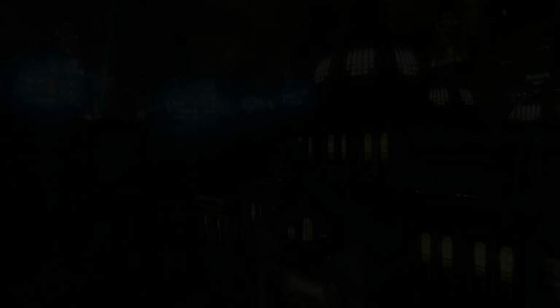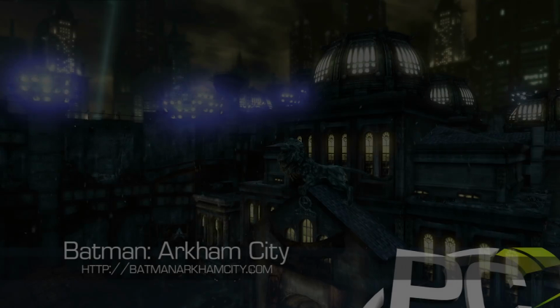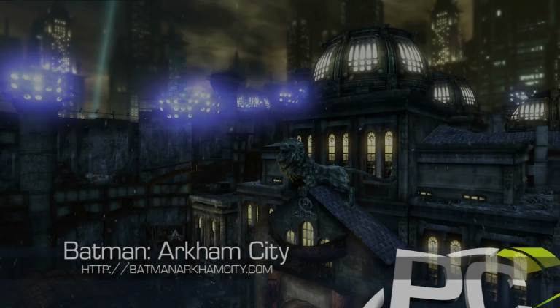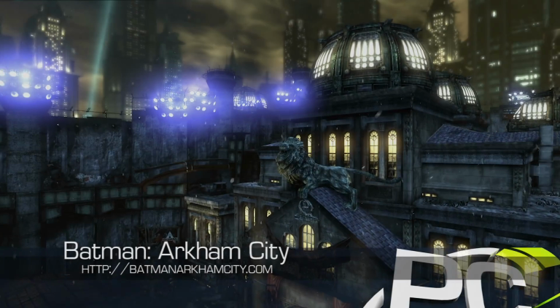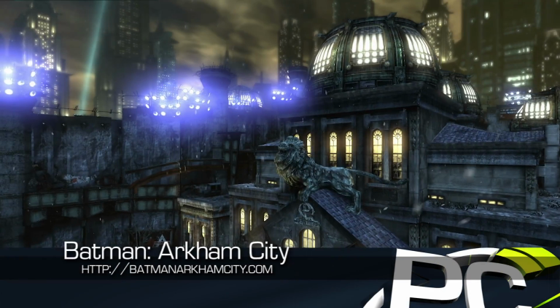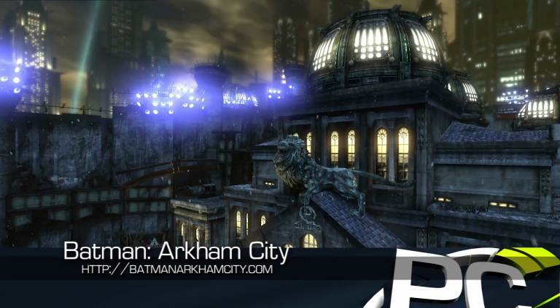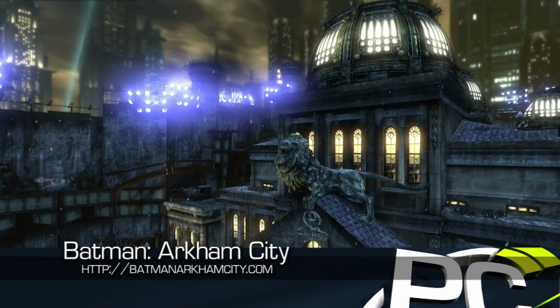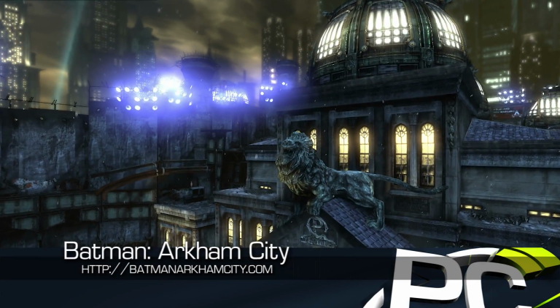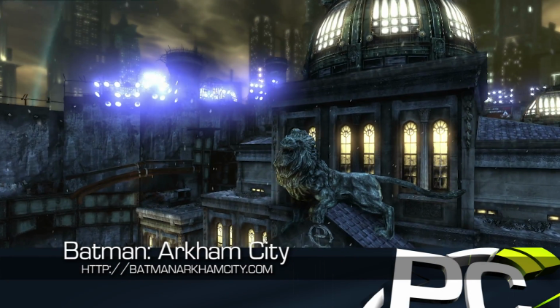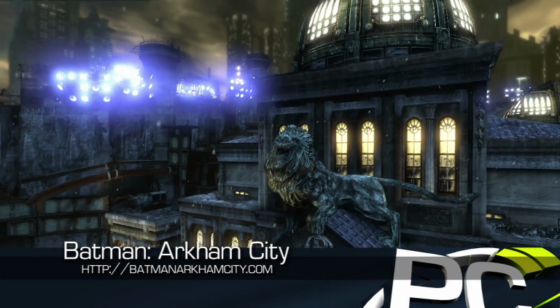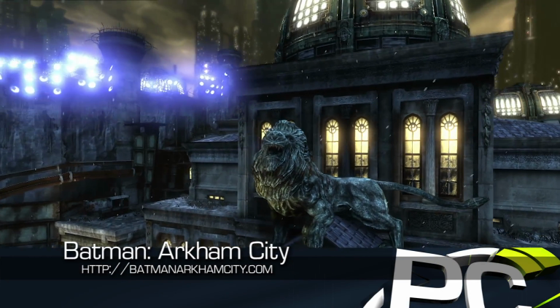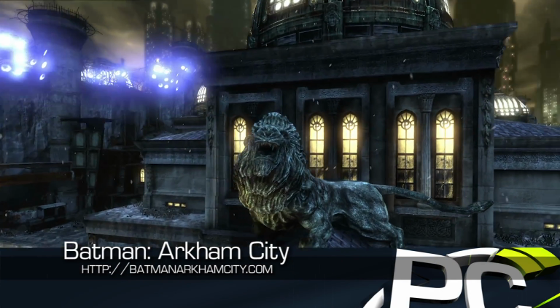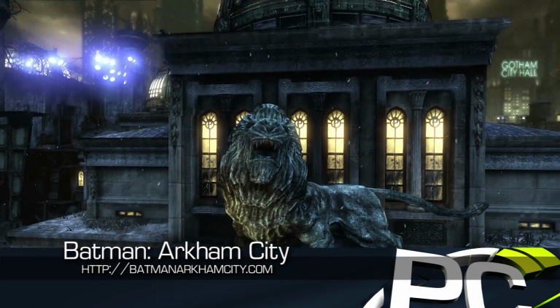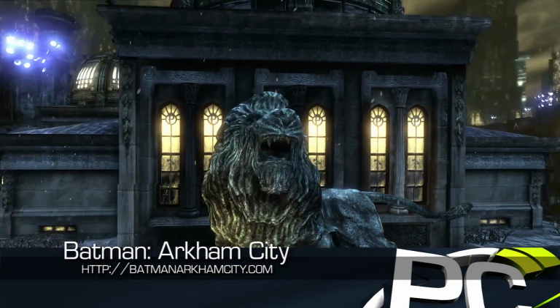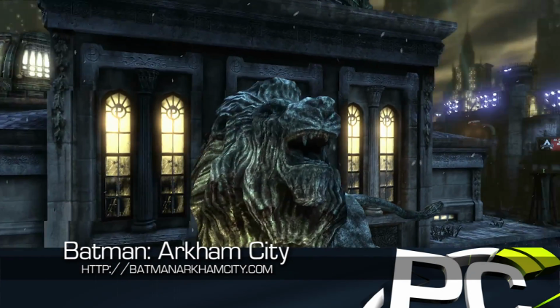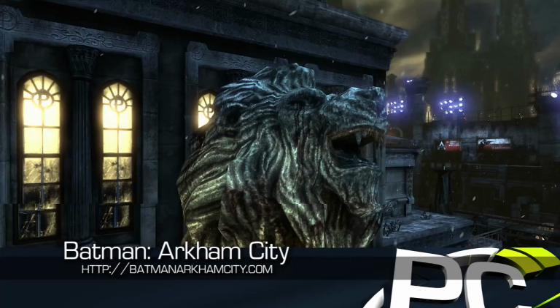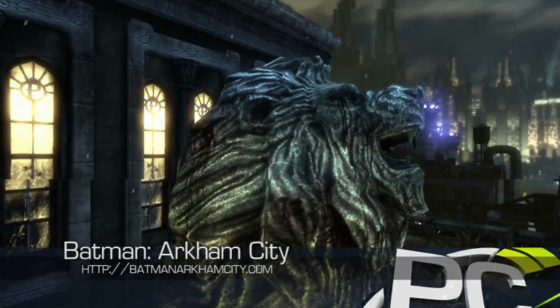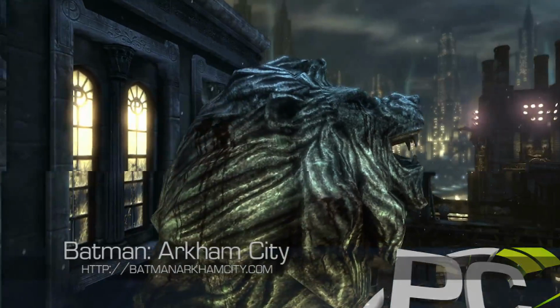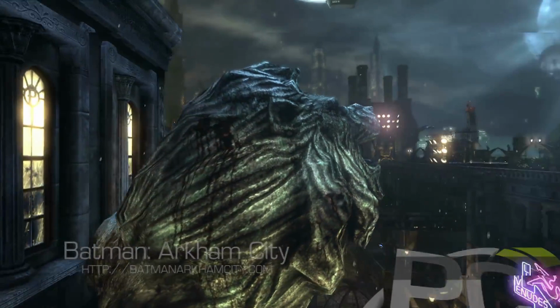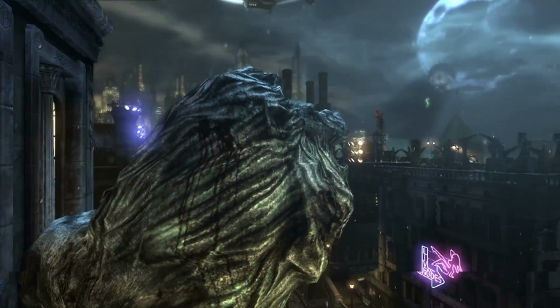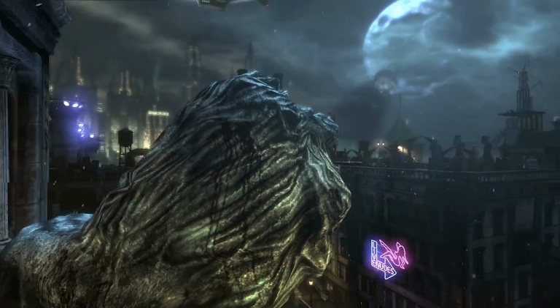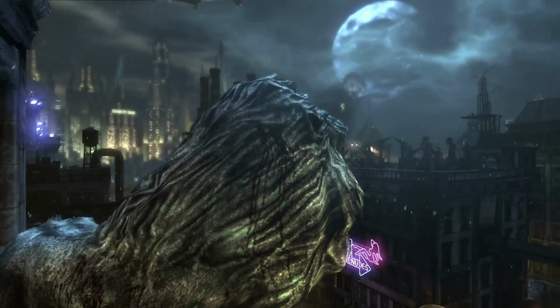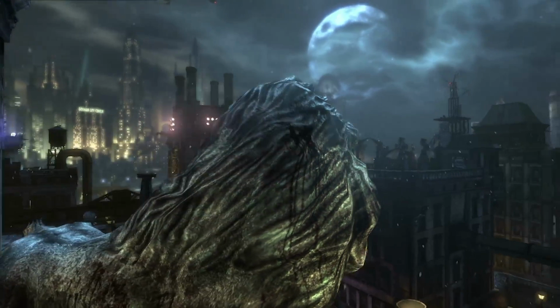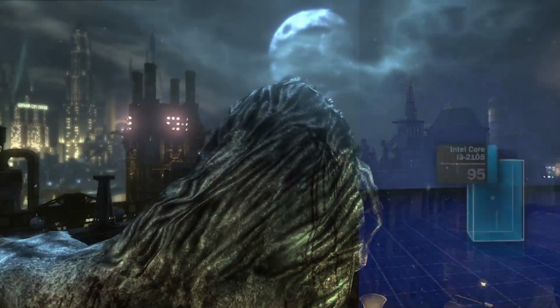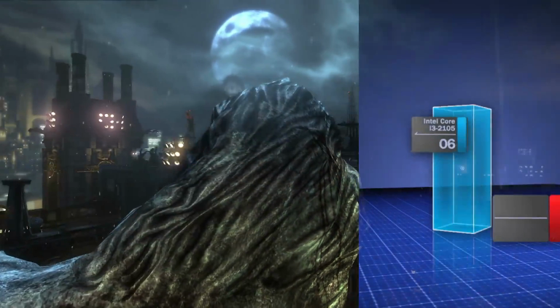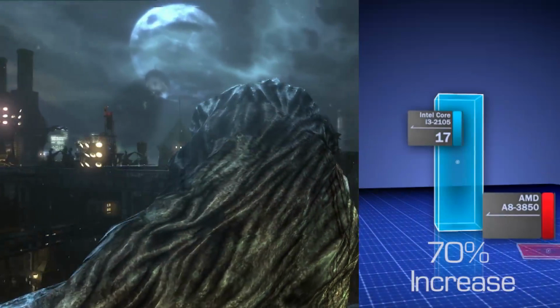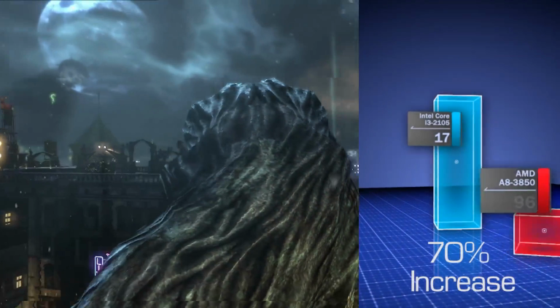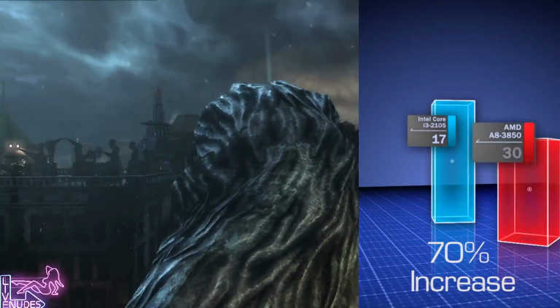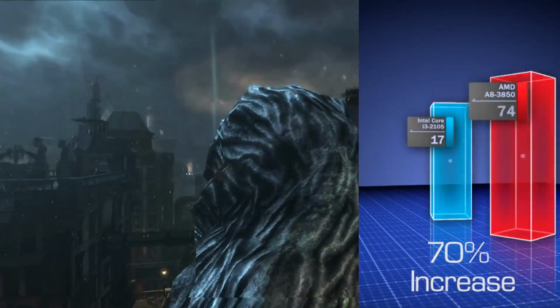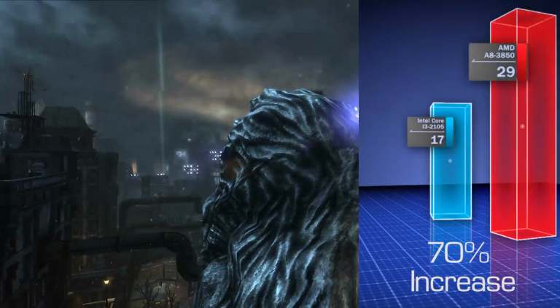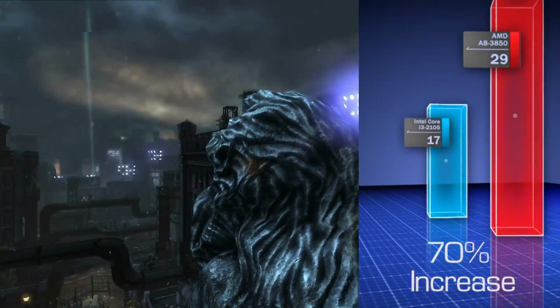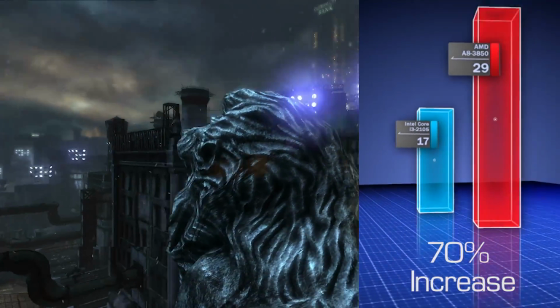The new Batman Arkham City brings the caped crusader back to PC gamers, and at 1080p and low-quality settings, the Intel Core i3 is about 70% behind the AMD APU.